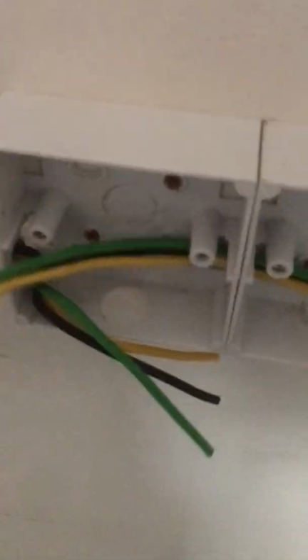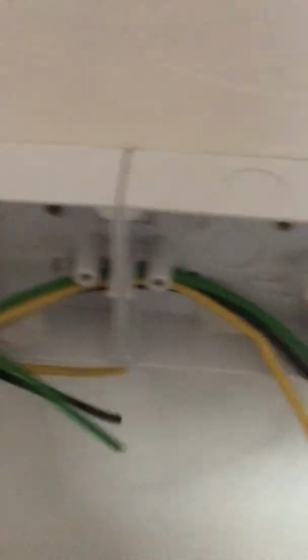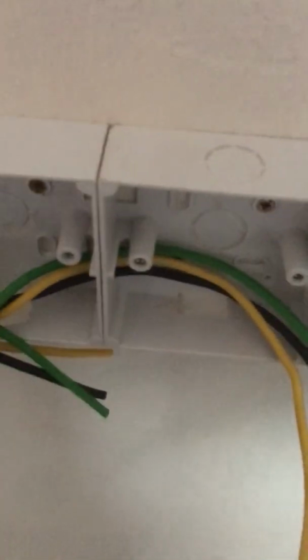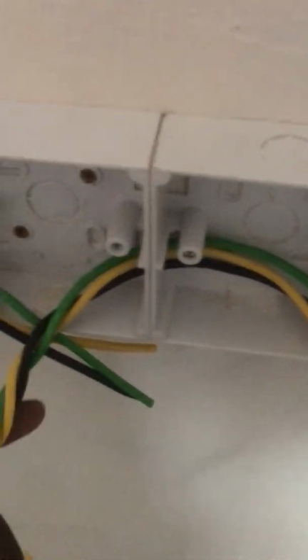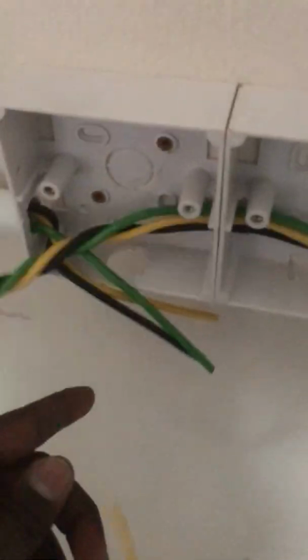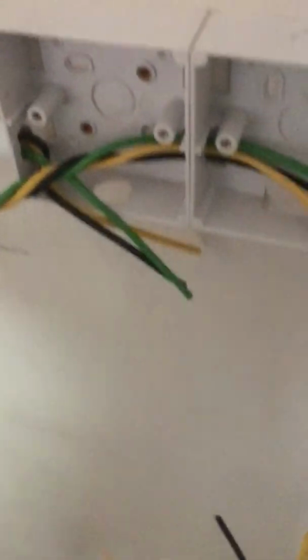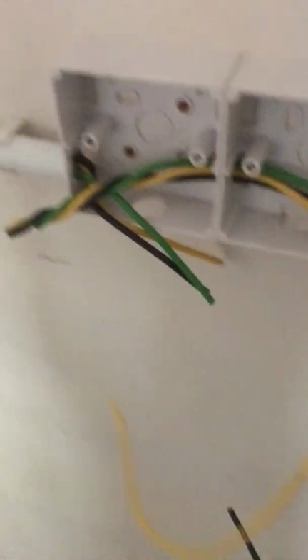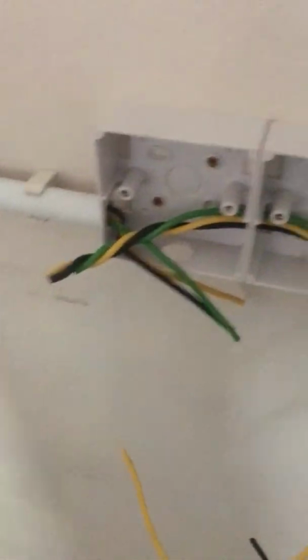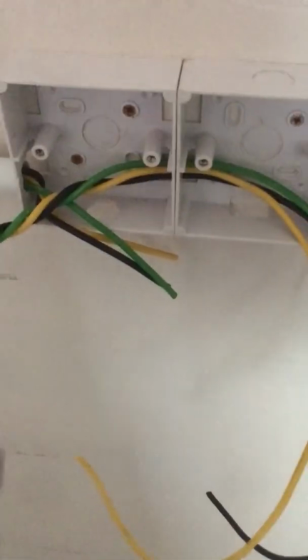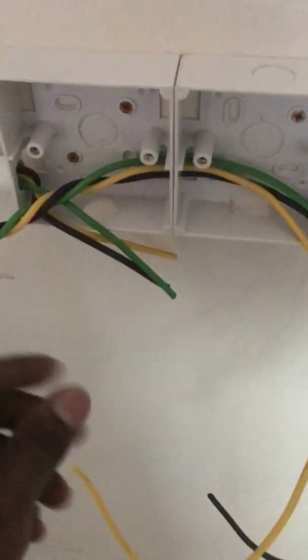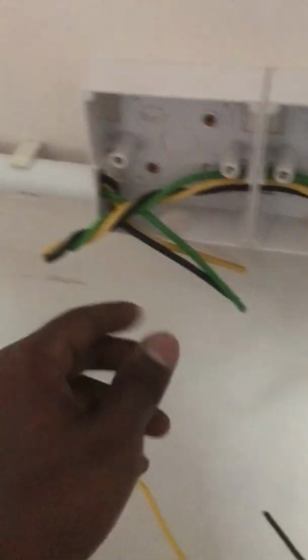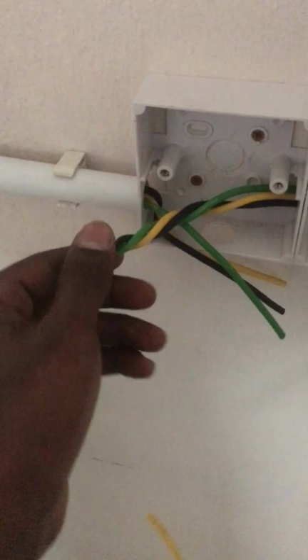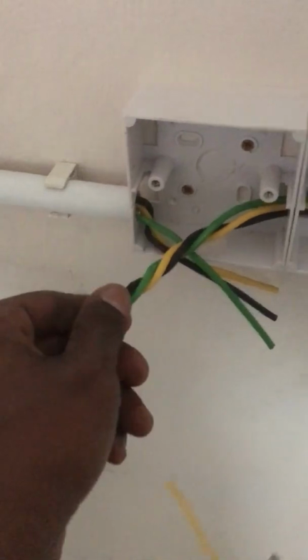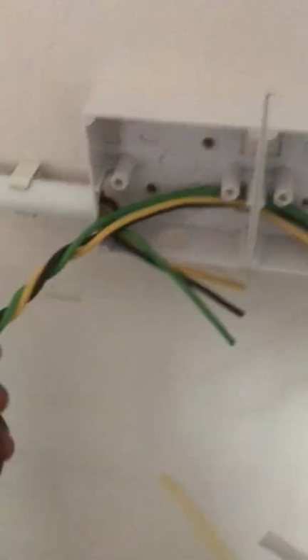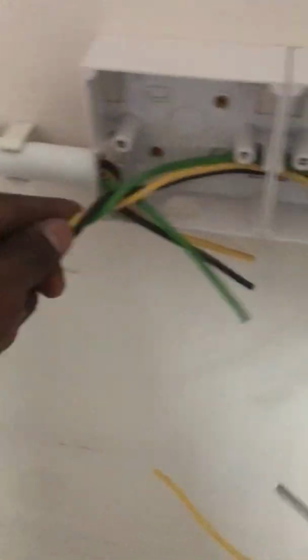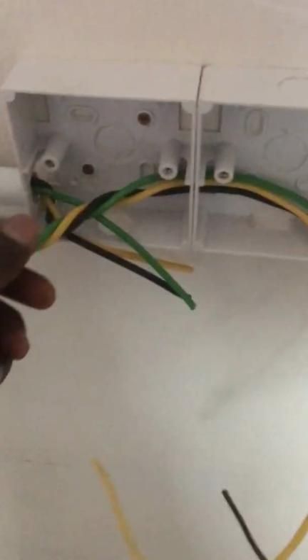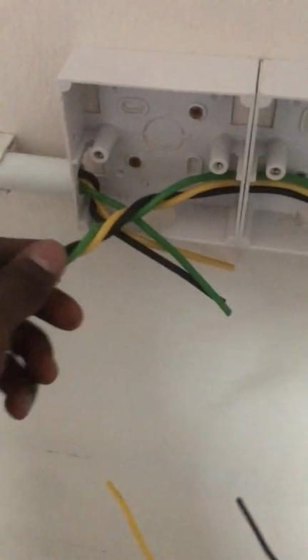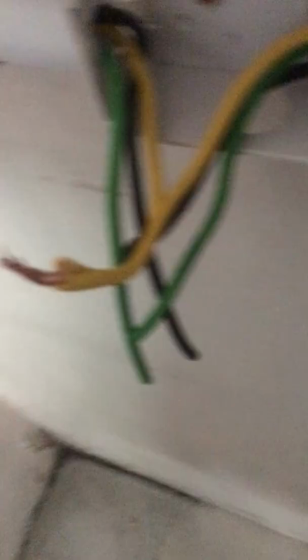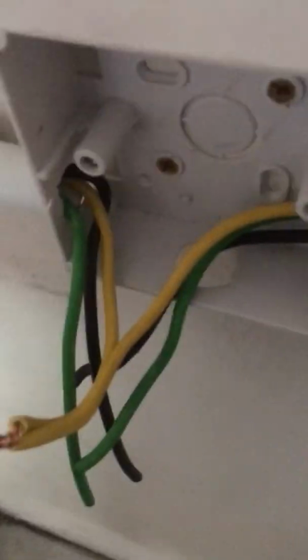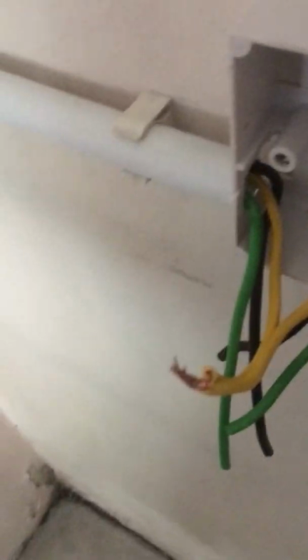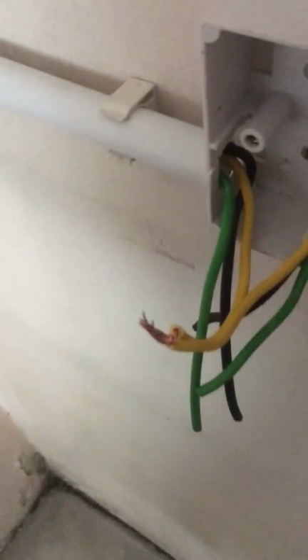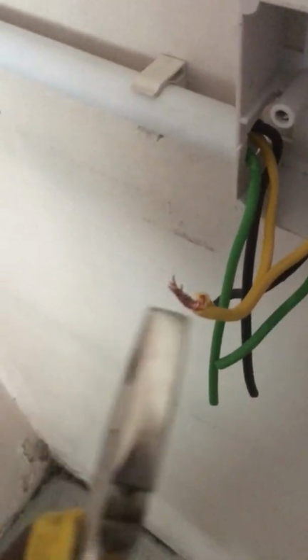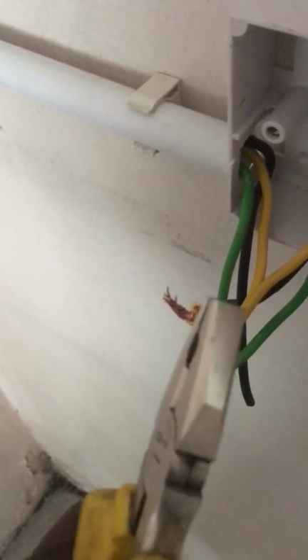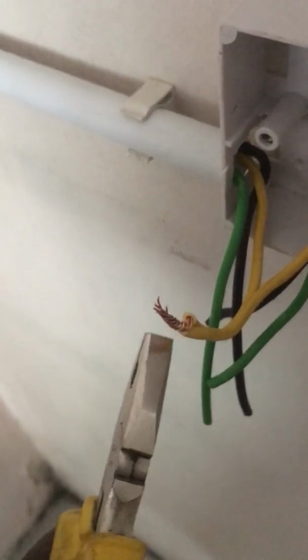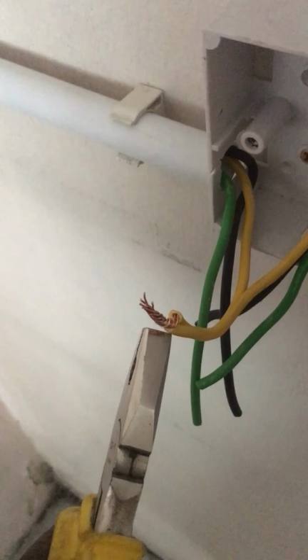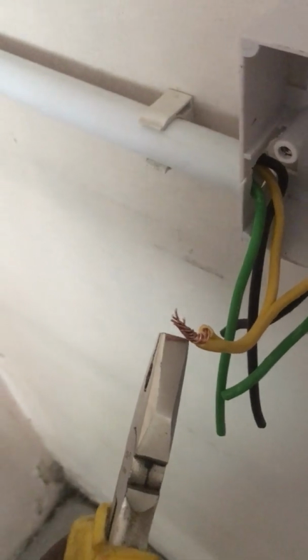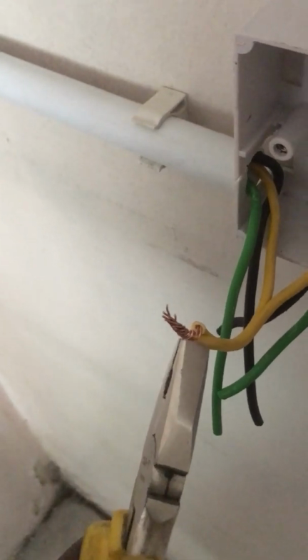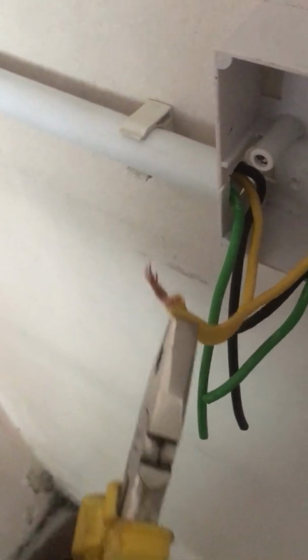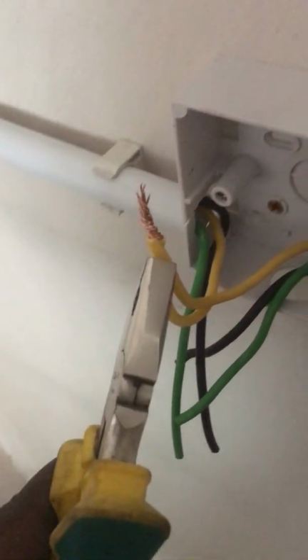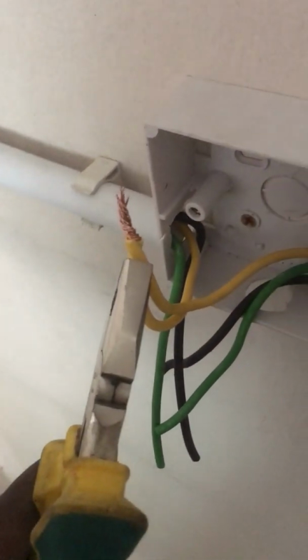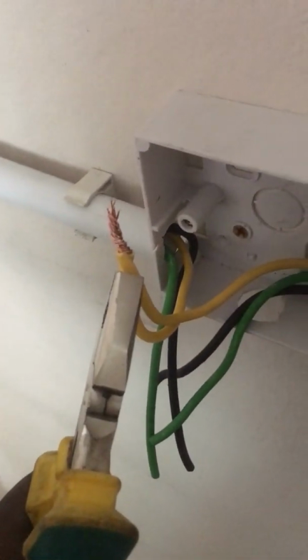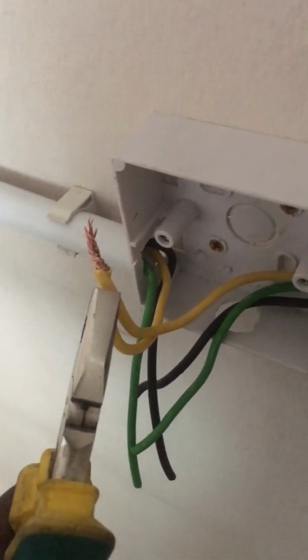Use the same step for the other socket base — make sure the wire length is sufficient to connect to the other socket base. Now cut the copper wire and twist it according to the same color coding: yellow as live, black as neutral, and green as earth.